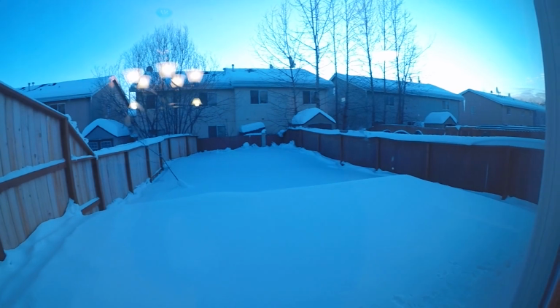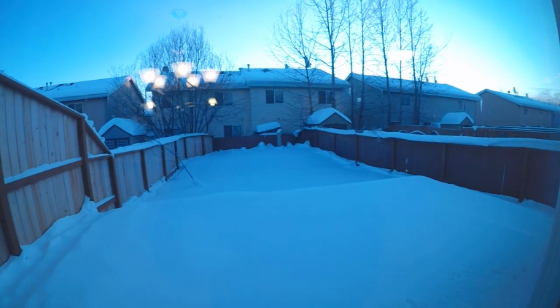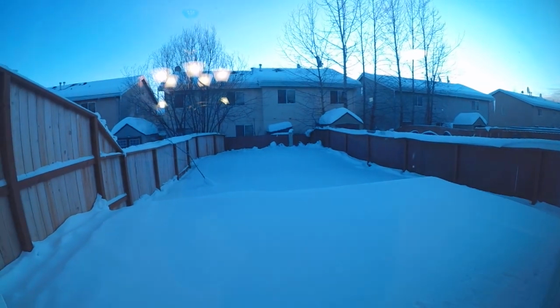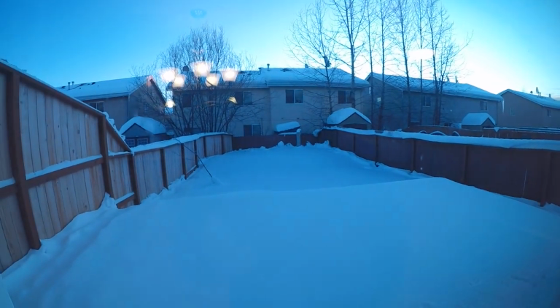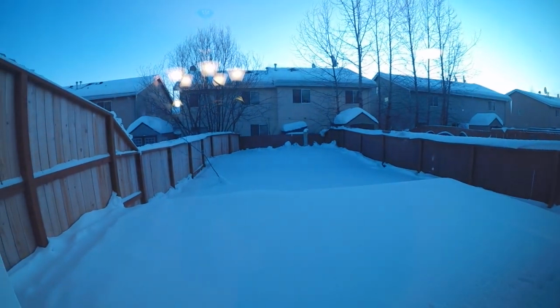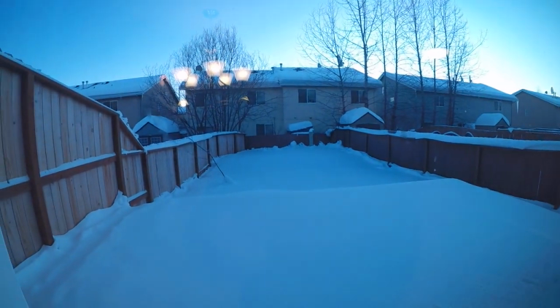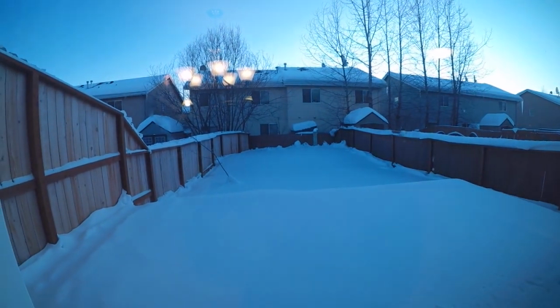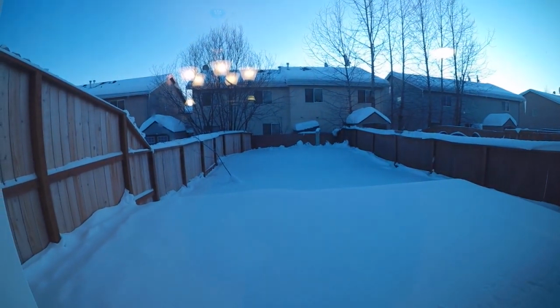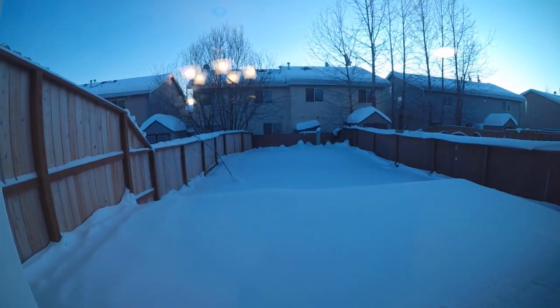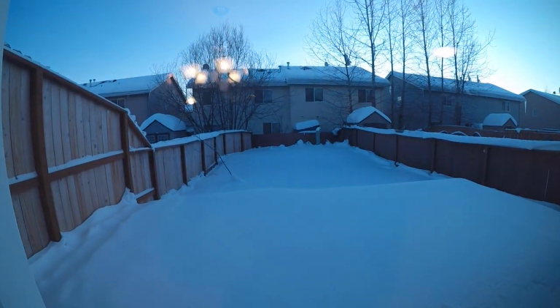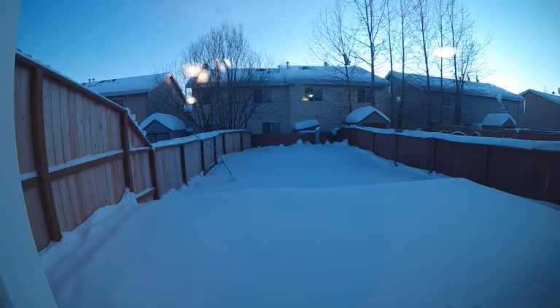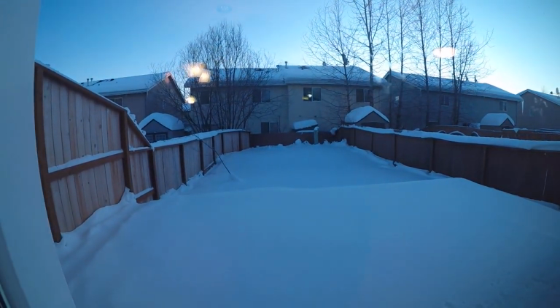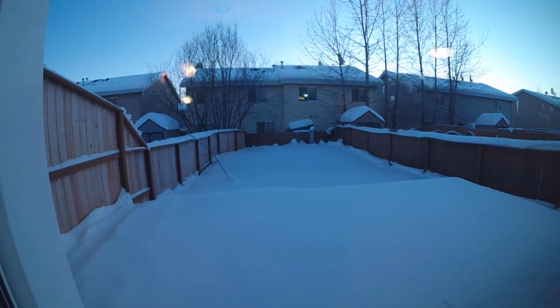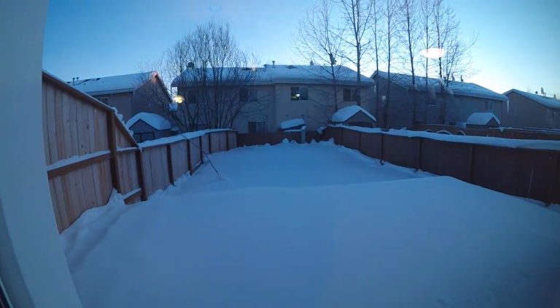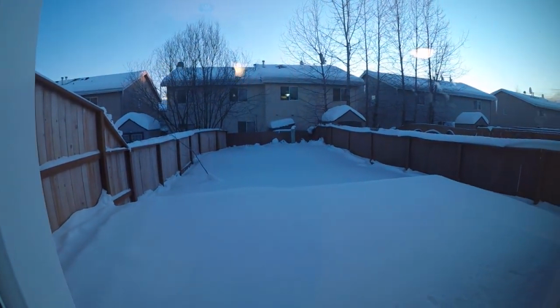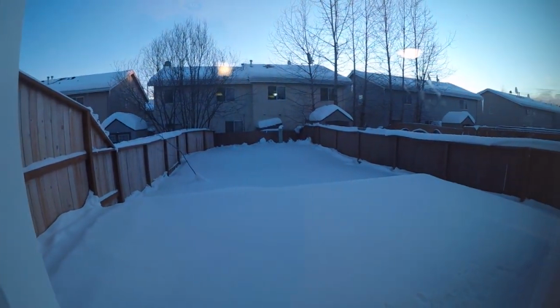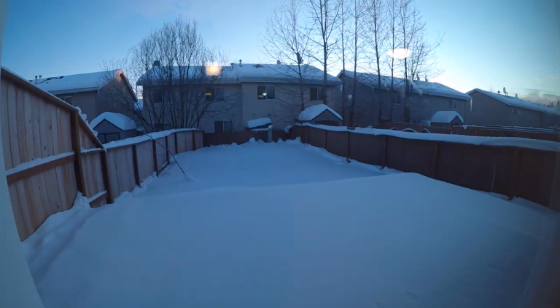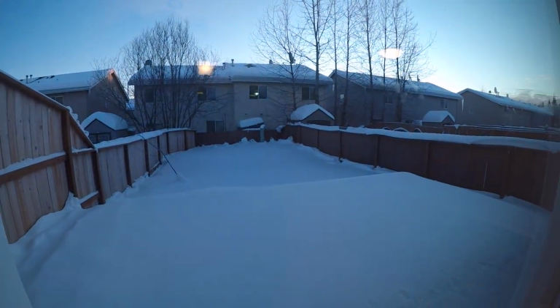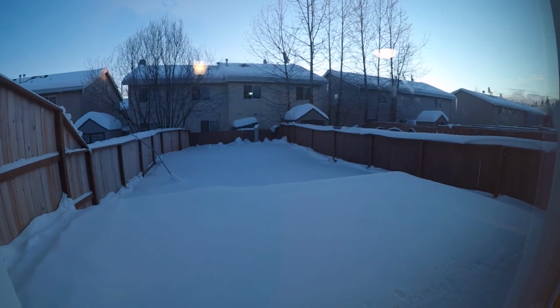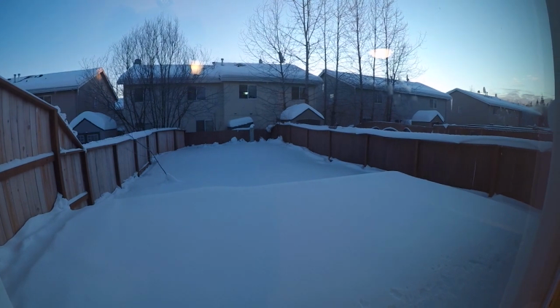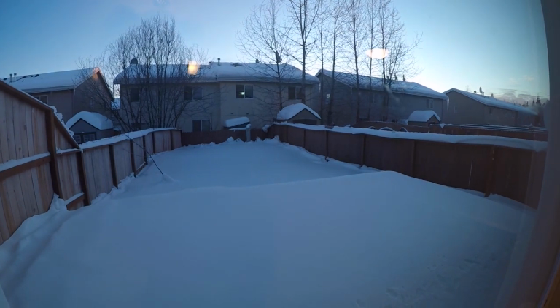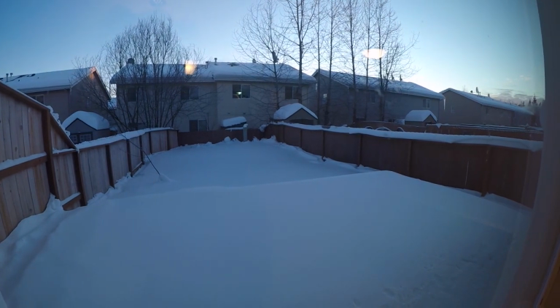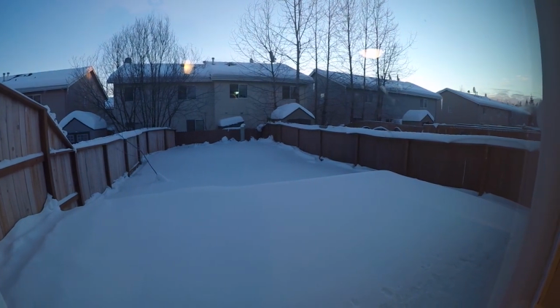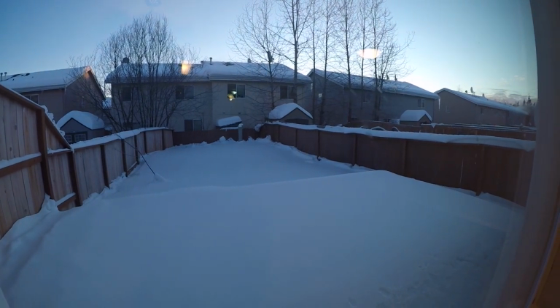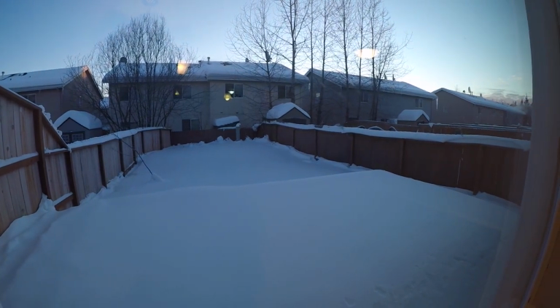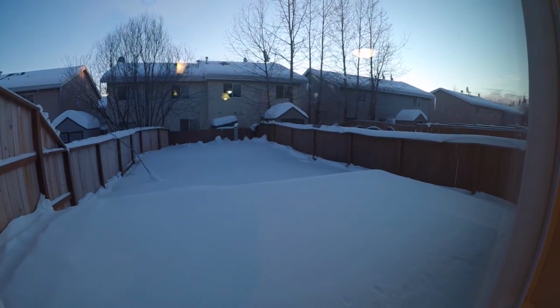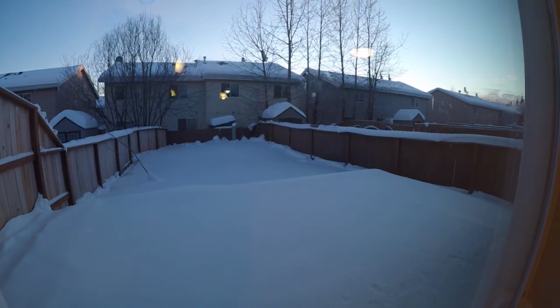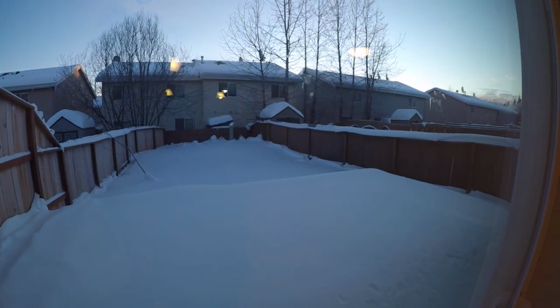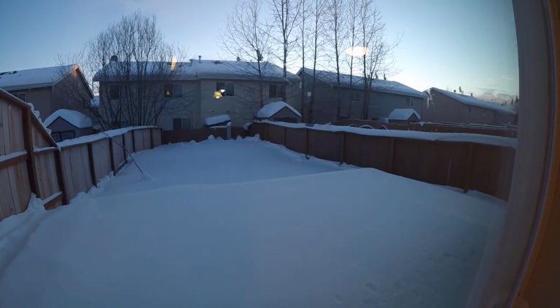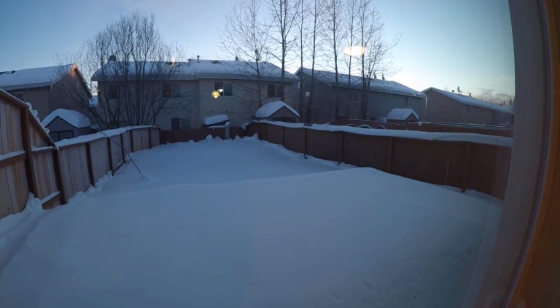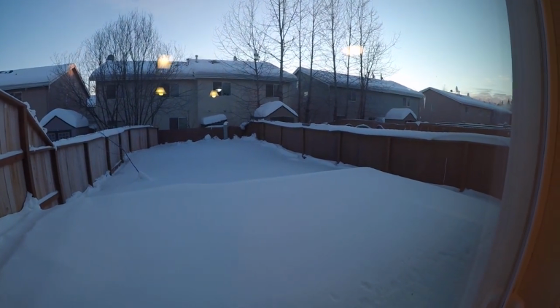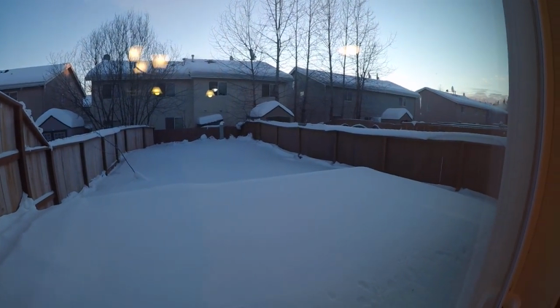Getting shooting light is awfully tough this time of year because the sun's so low in the sky. But you can kind of see the fully fenced backyard — we've got a ton of snow this year.